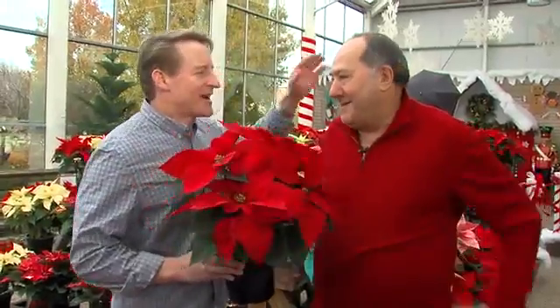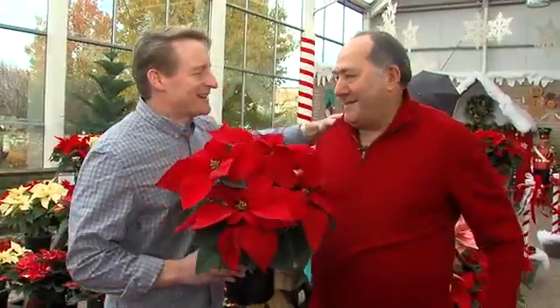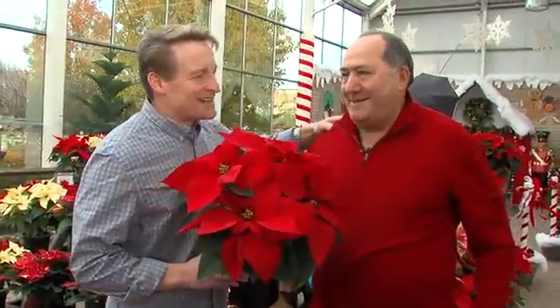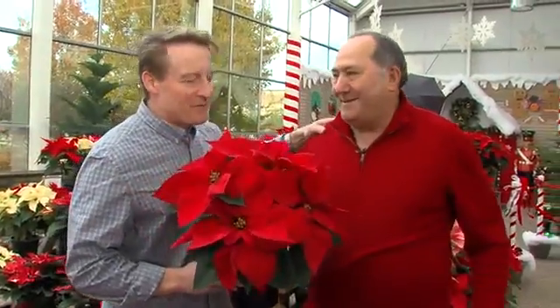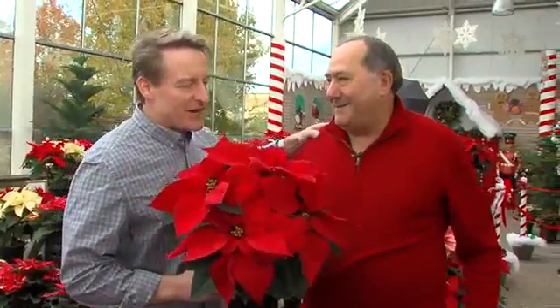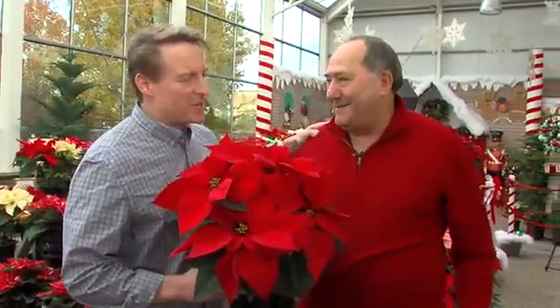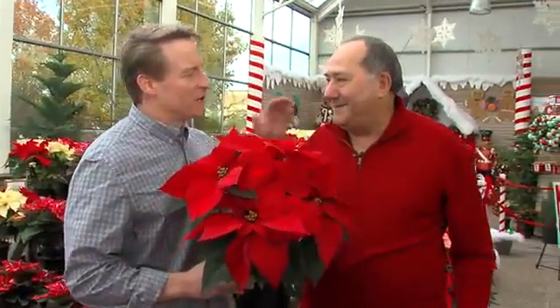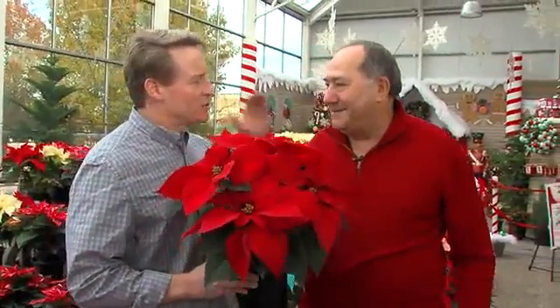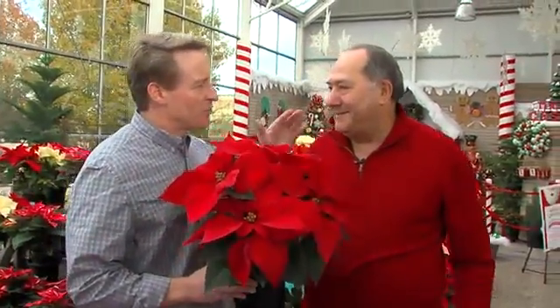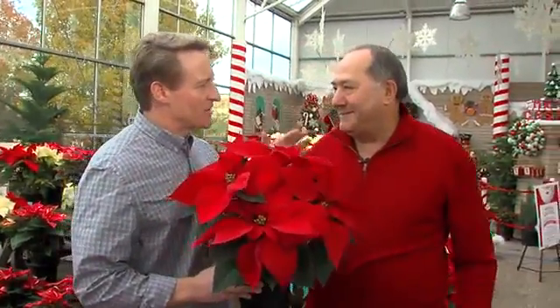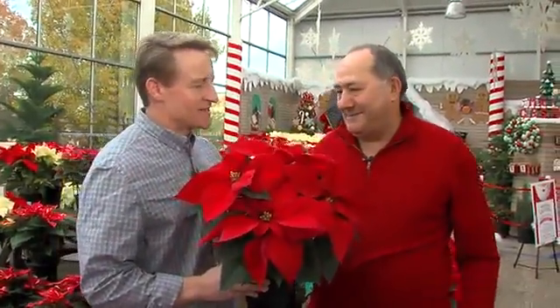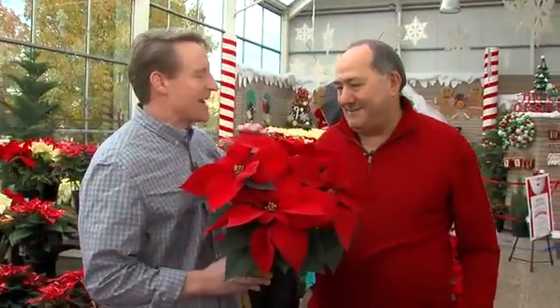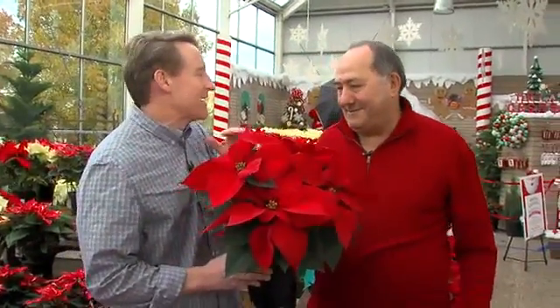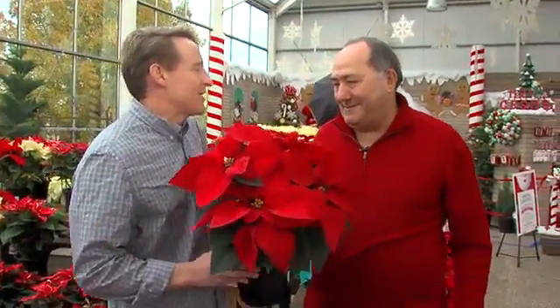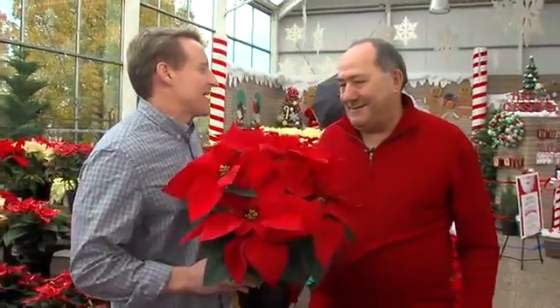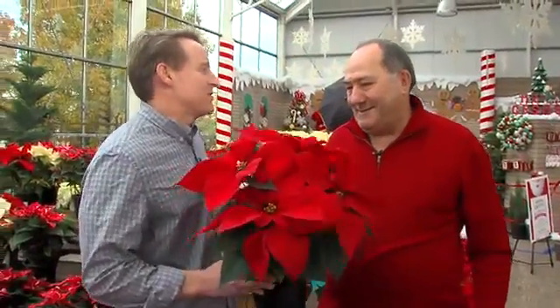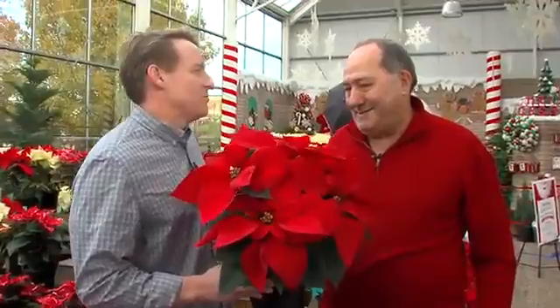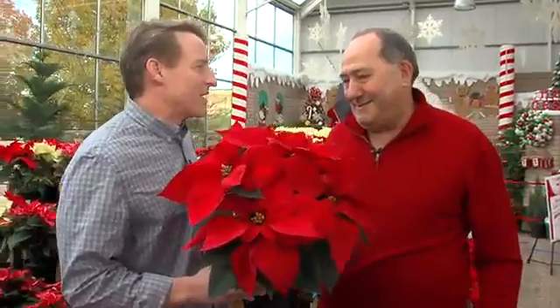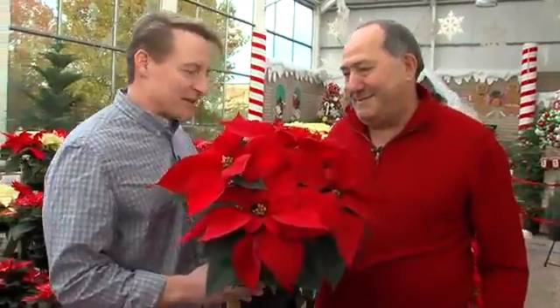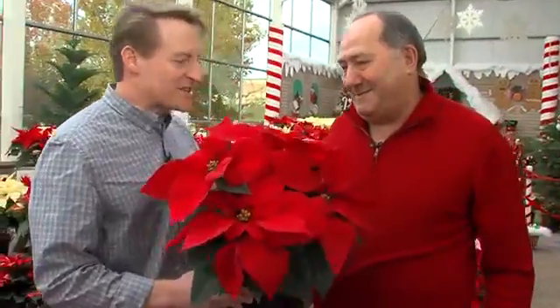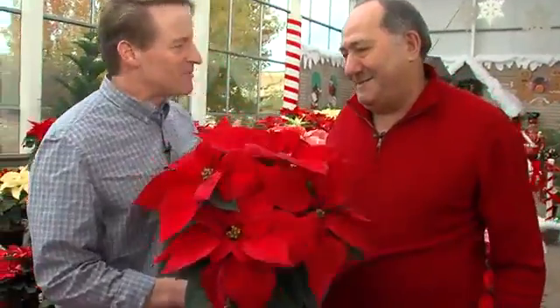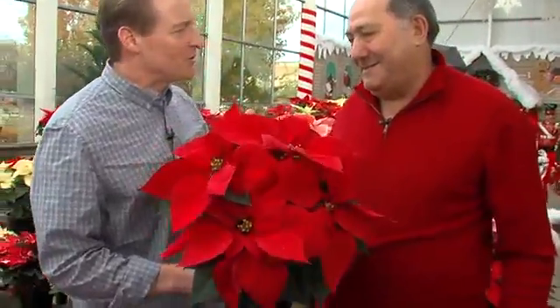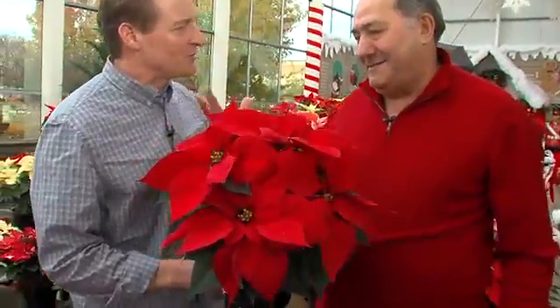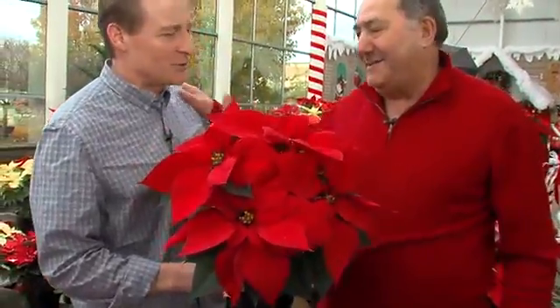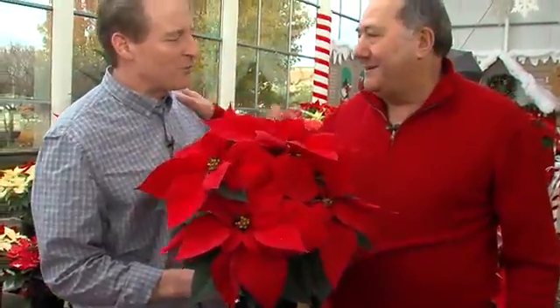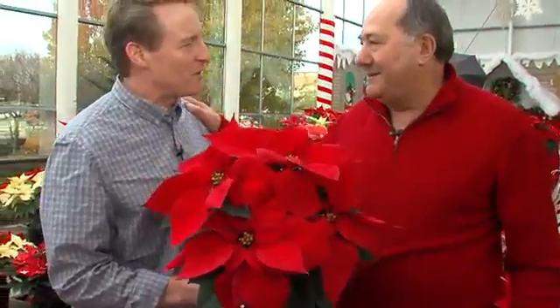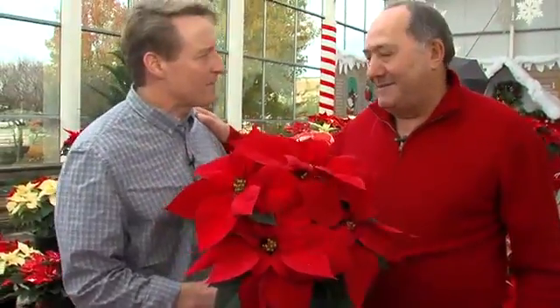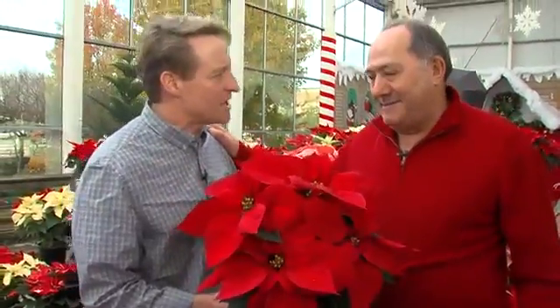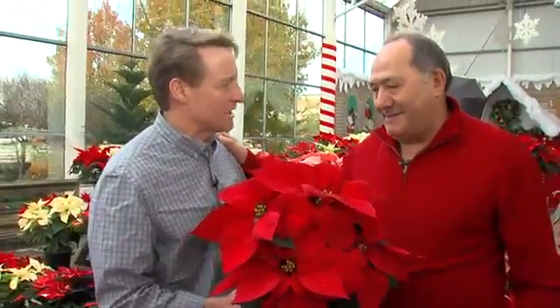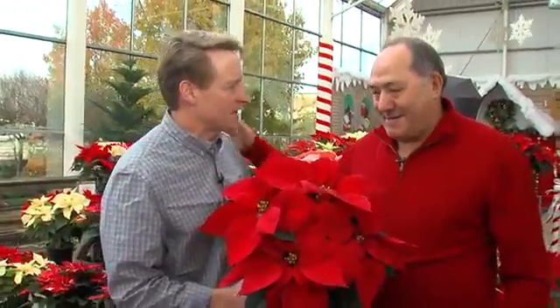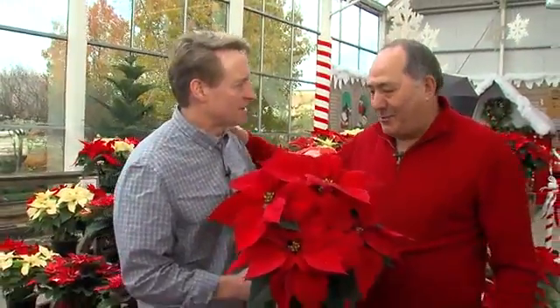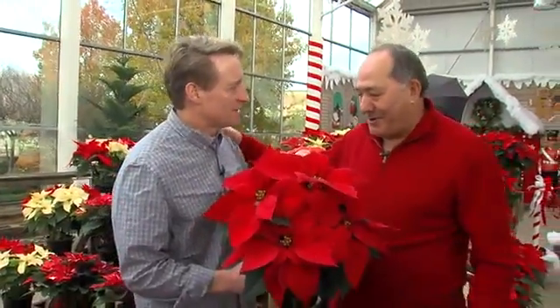Angelo, every year I come in and look at your poinsettias and I never think they can do better, but they seem to improve every year. How are you doing, Mark?